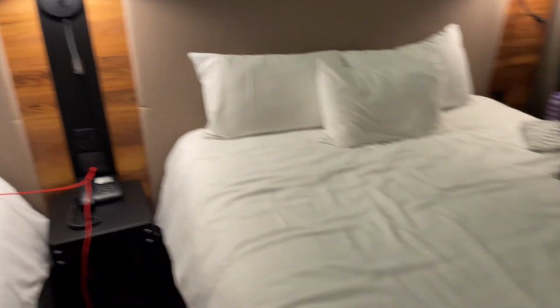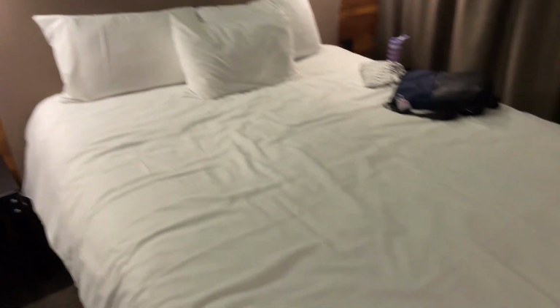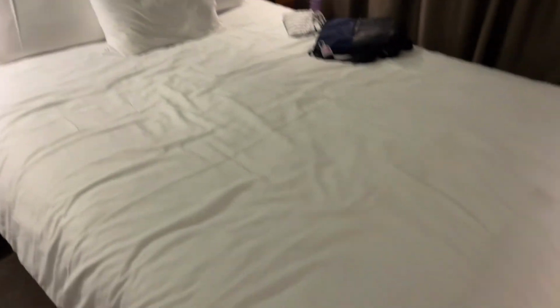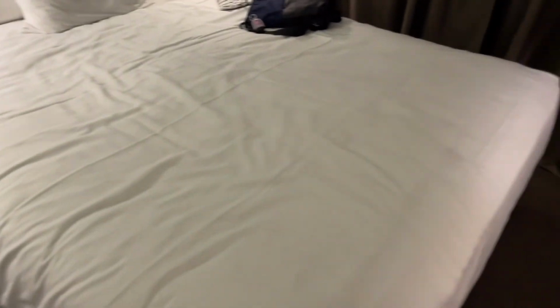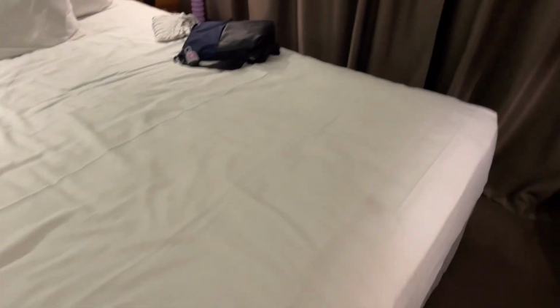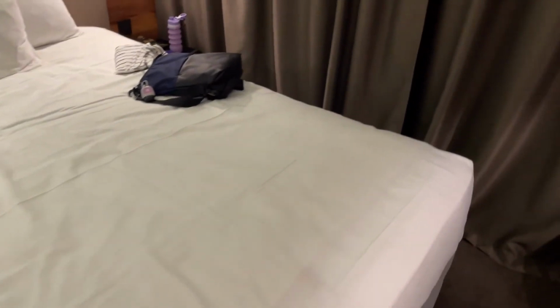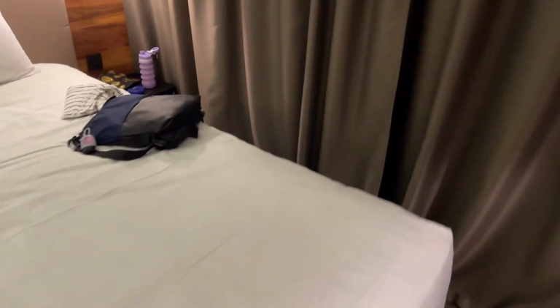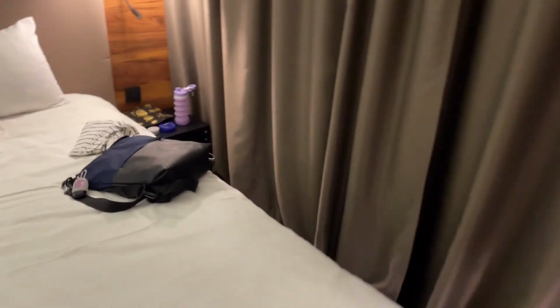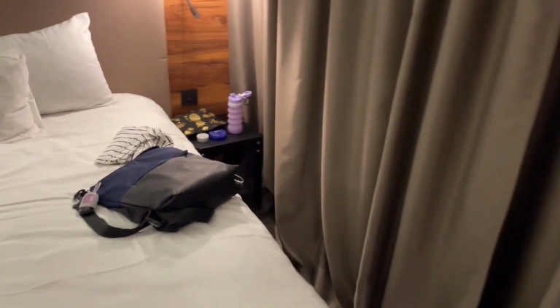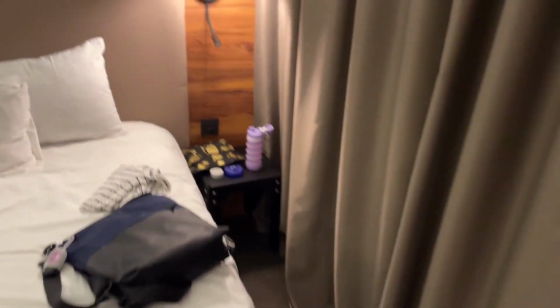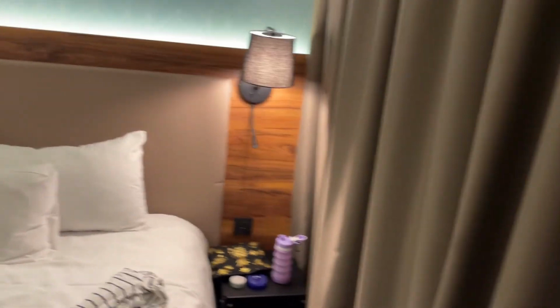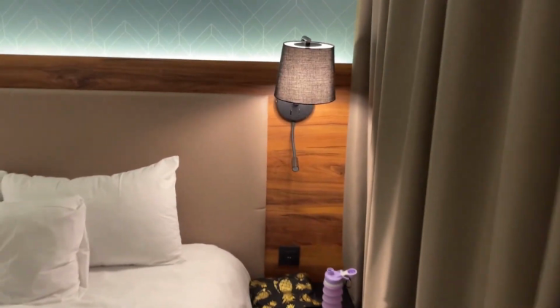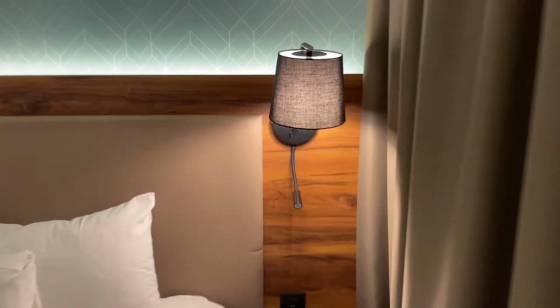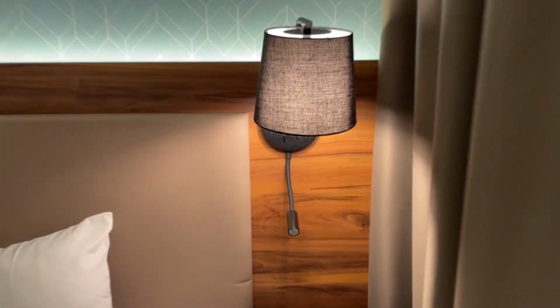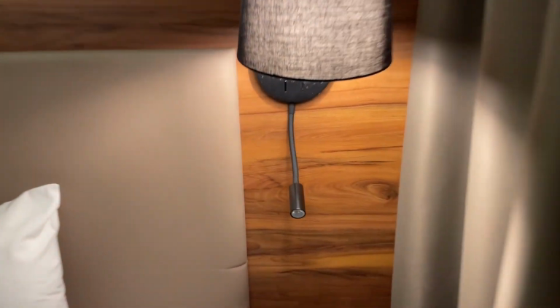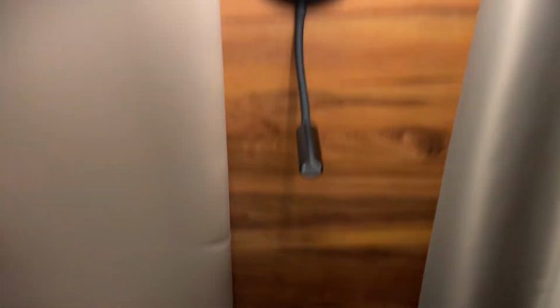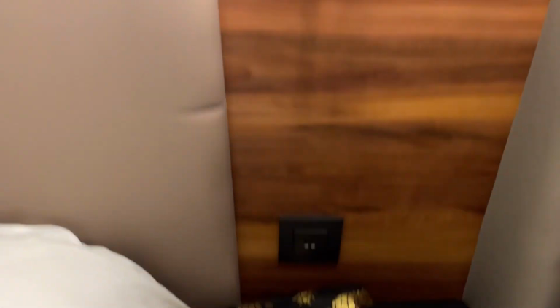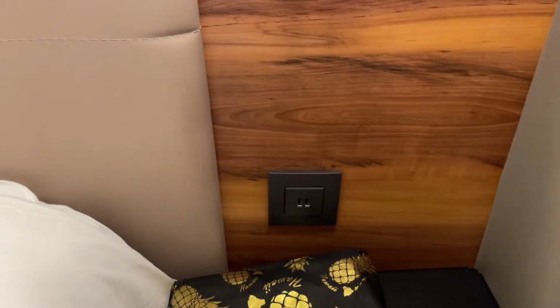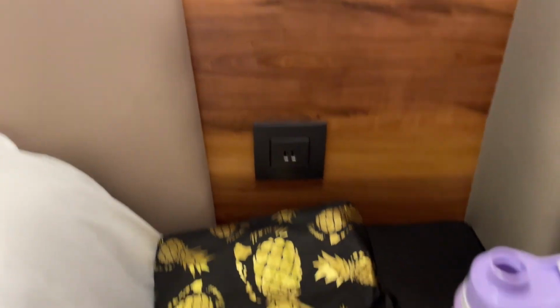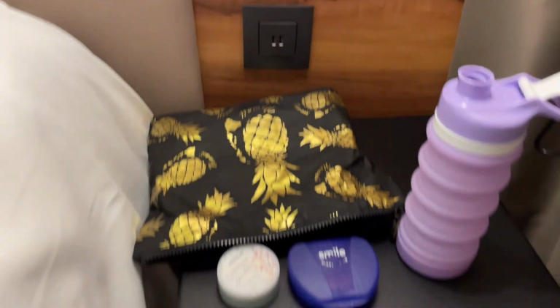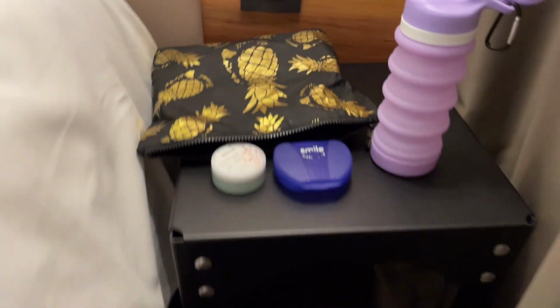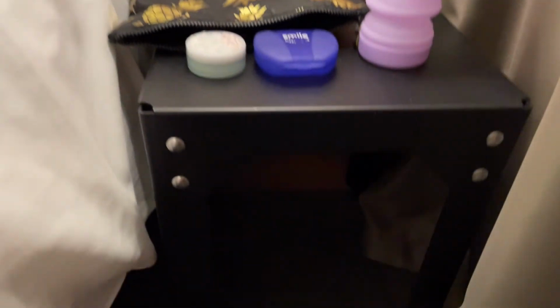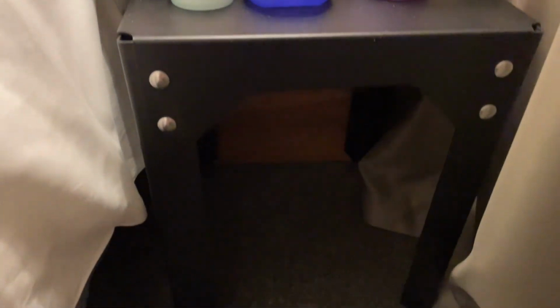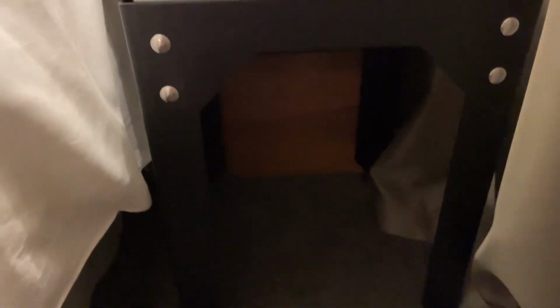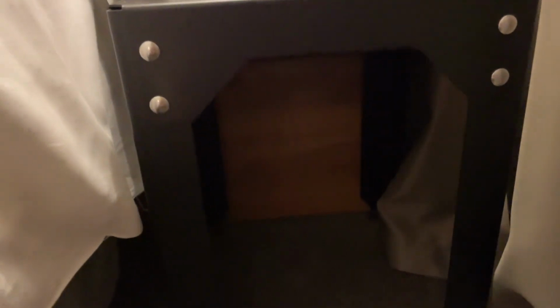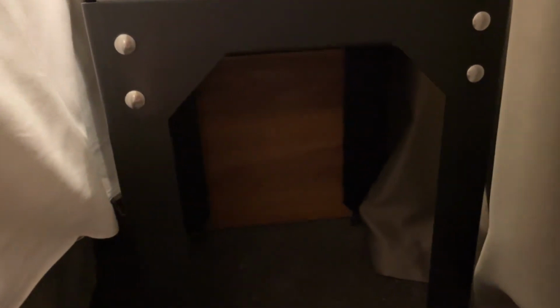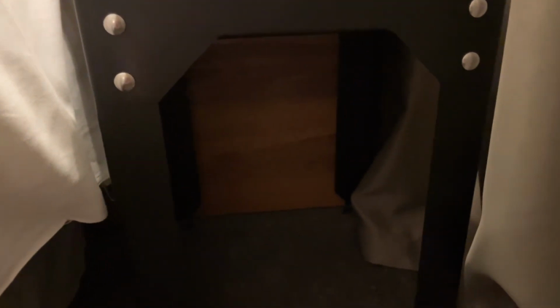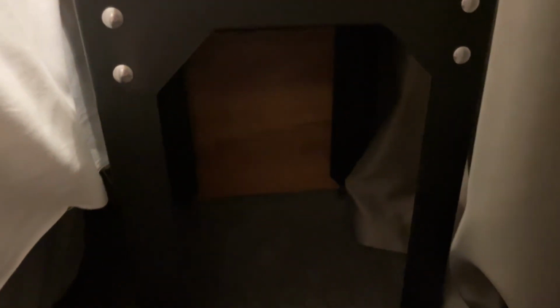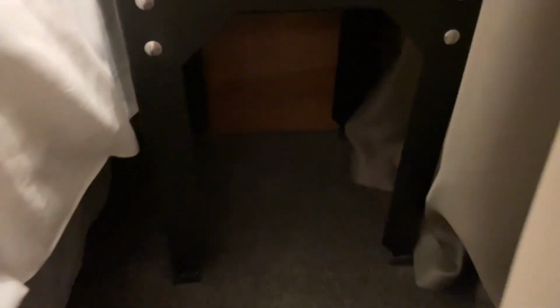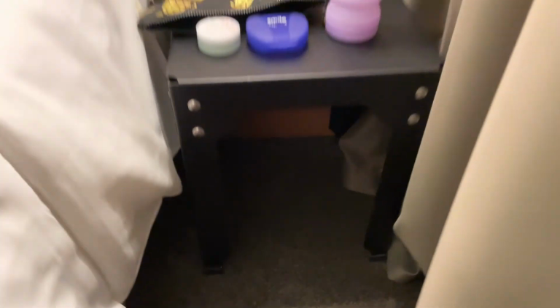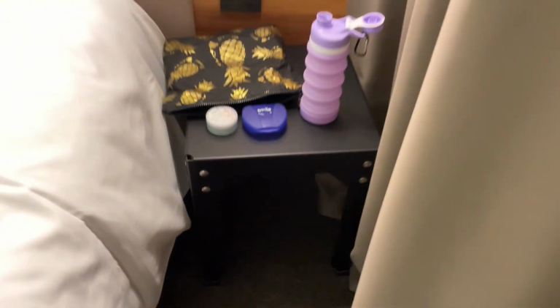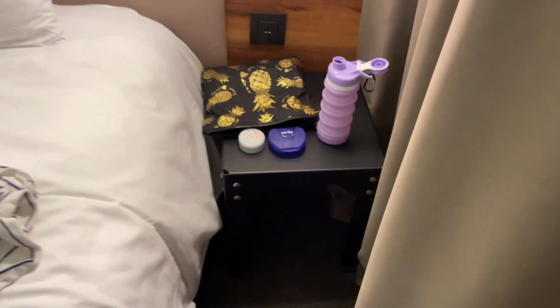And here's the second bed. Same thing on this side — you've got your lamp, your reading light, two USBs, and a side table with really nothing of importance underneath, though you can store some things down there if you want.